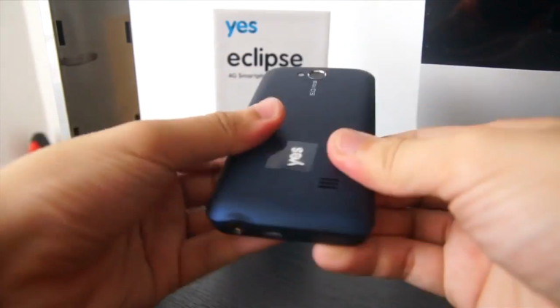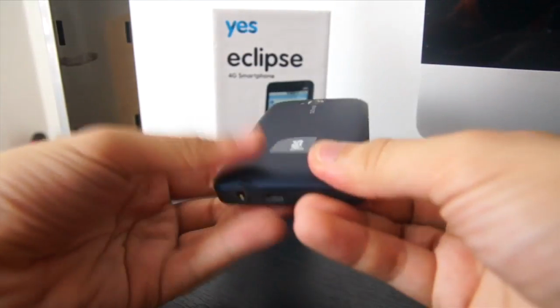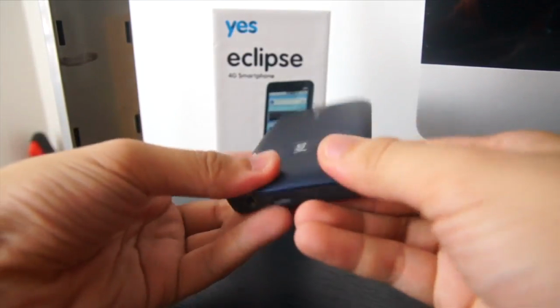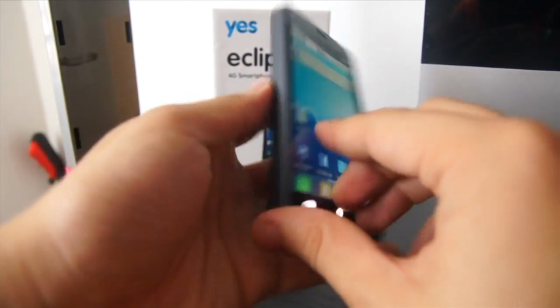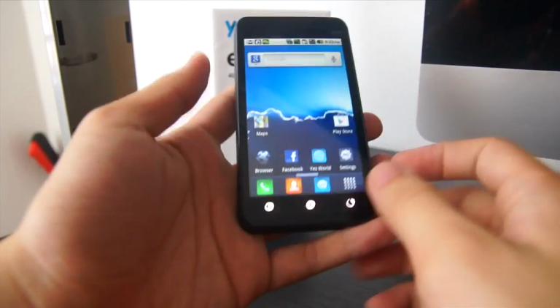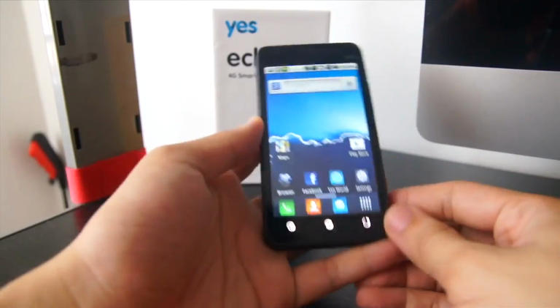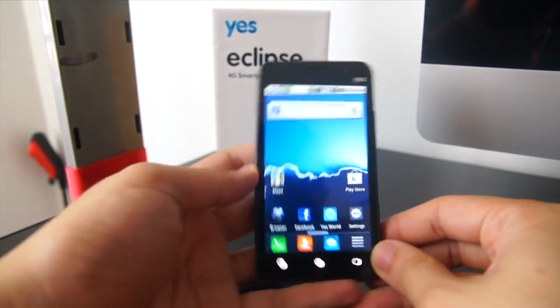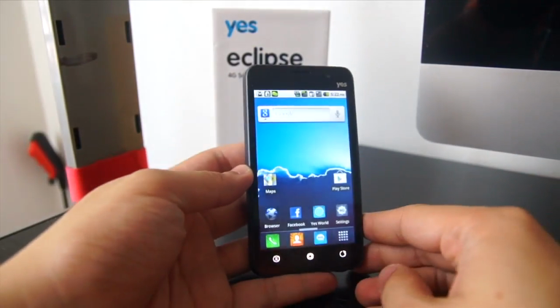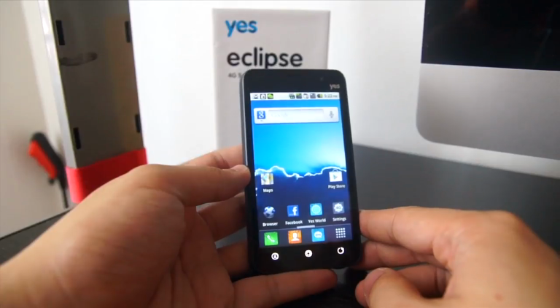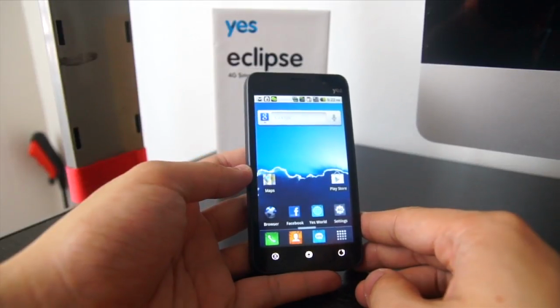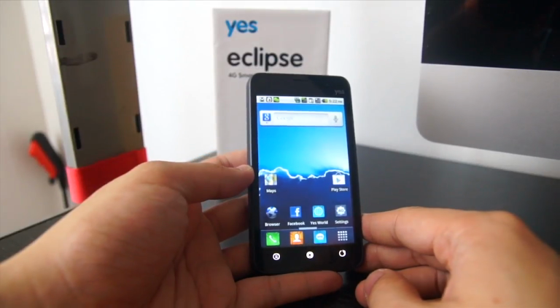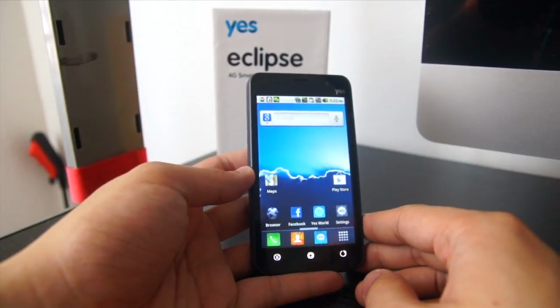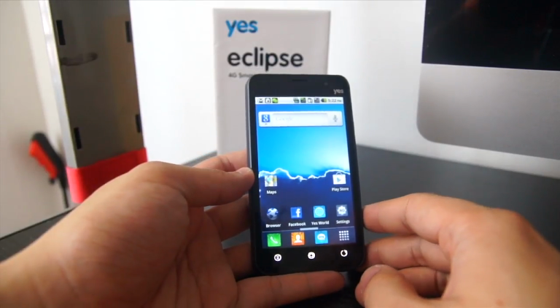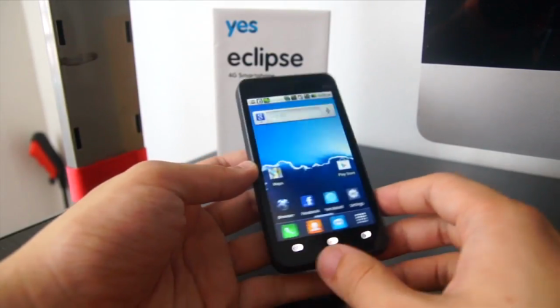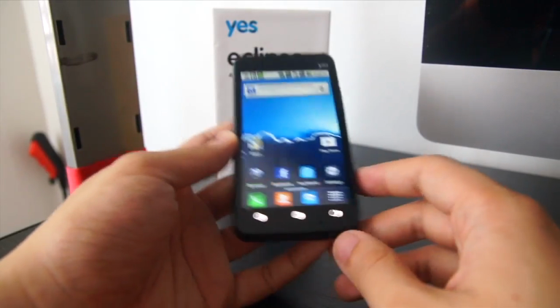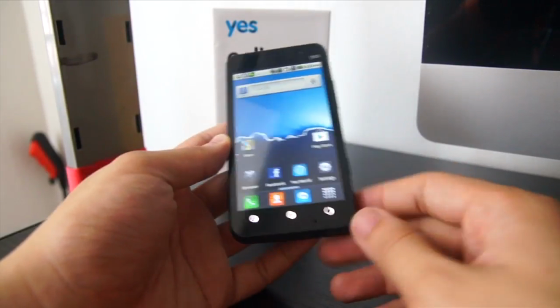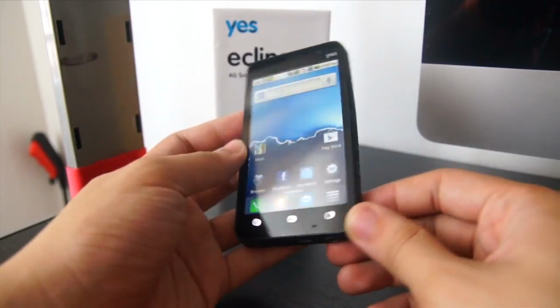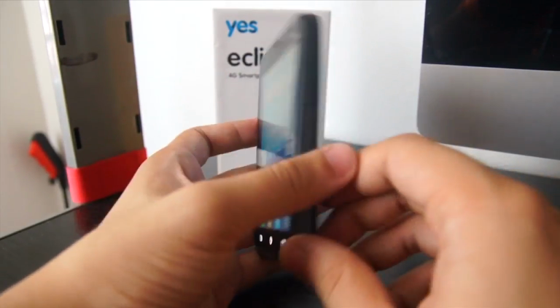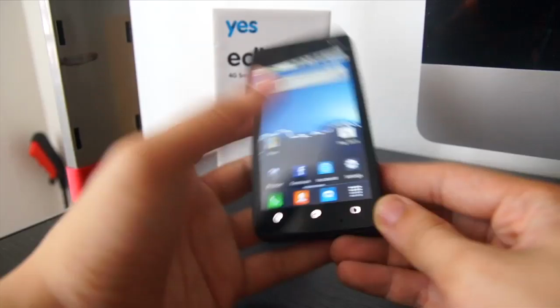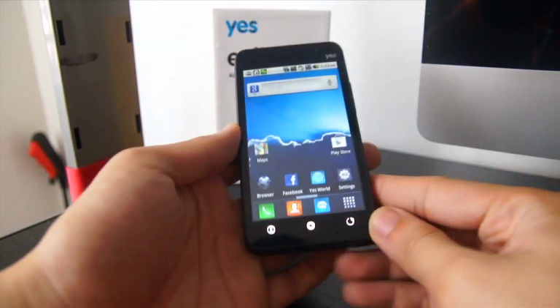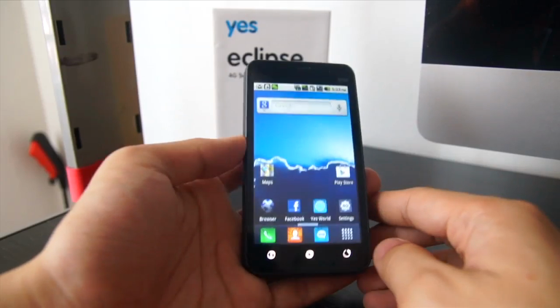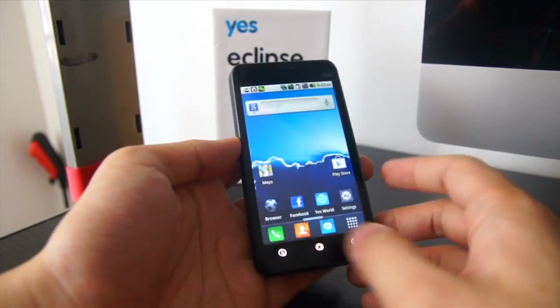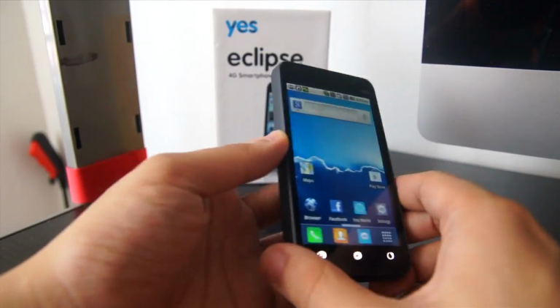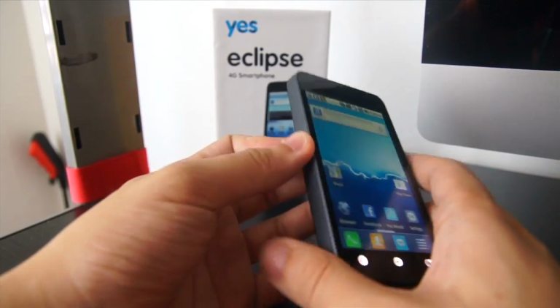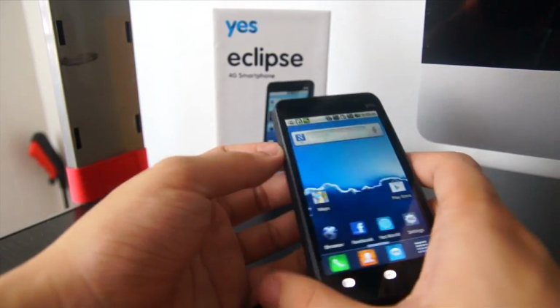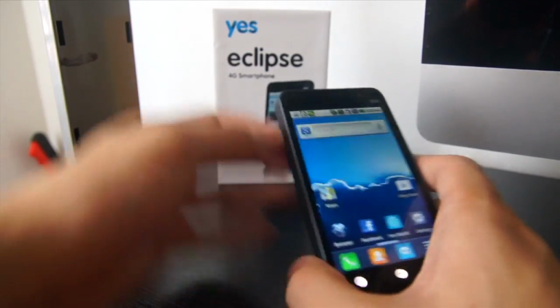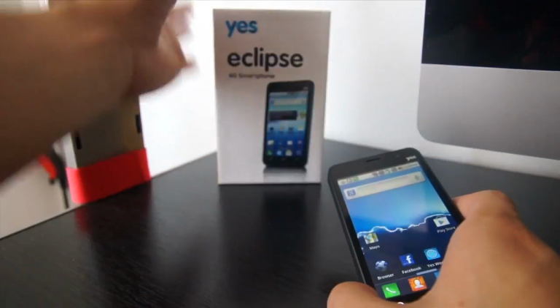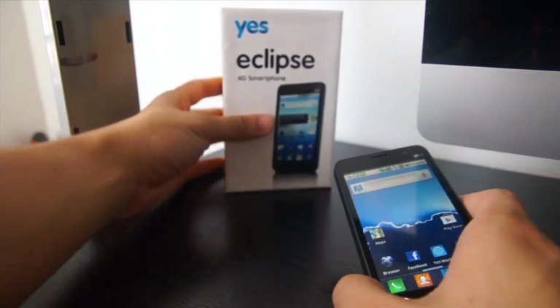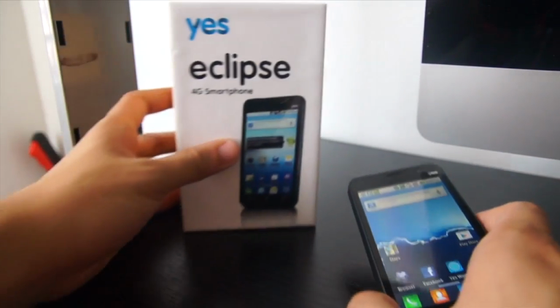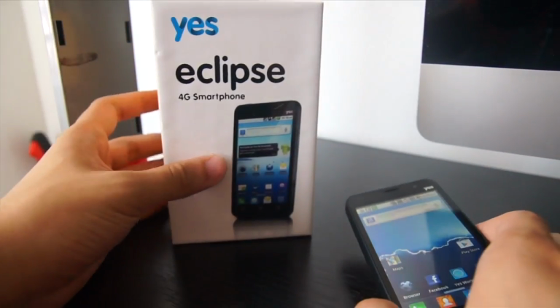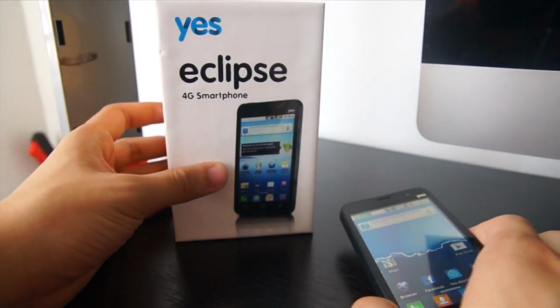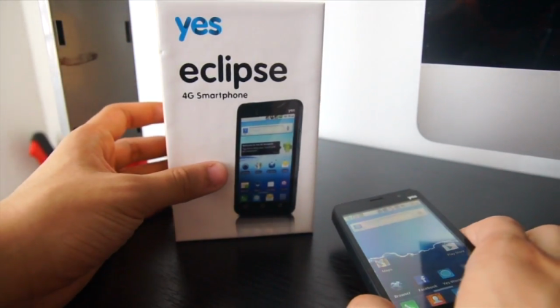If you want to check out the phone, go to a YES outlet nearby or go to Lot 10 because they have lots of units for you to try out. It's the YES Eclipse 4G Smartphone.